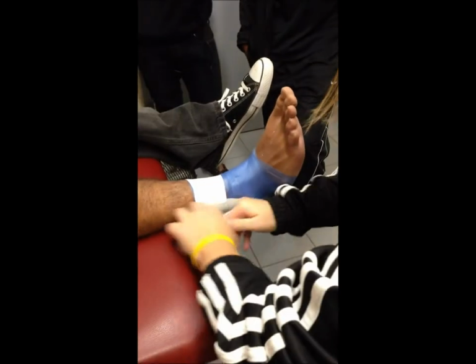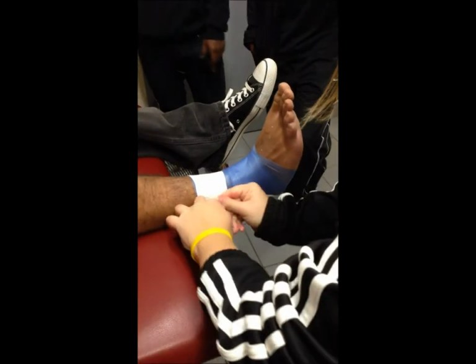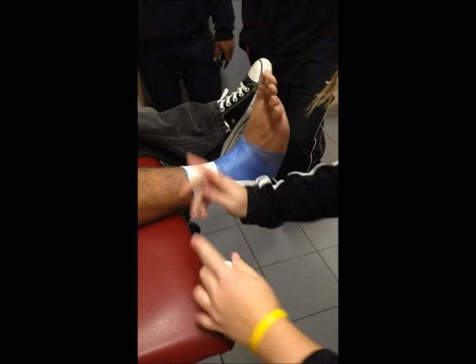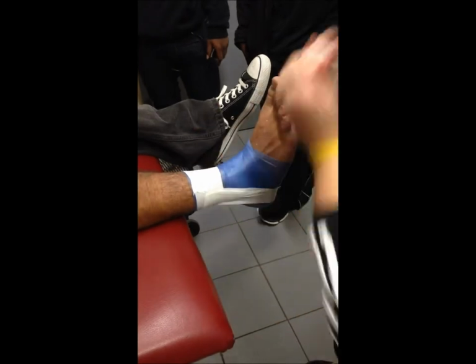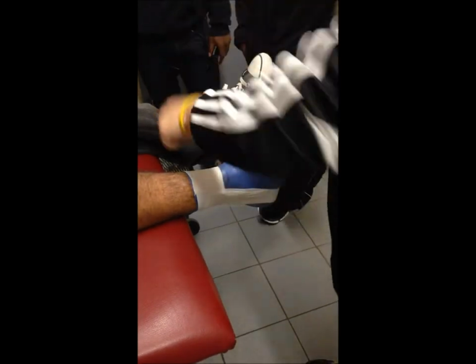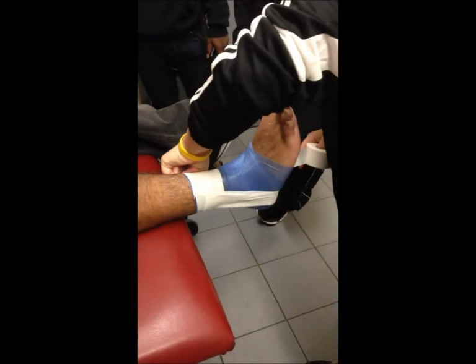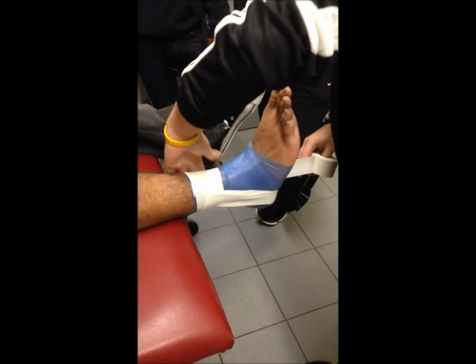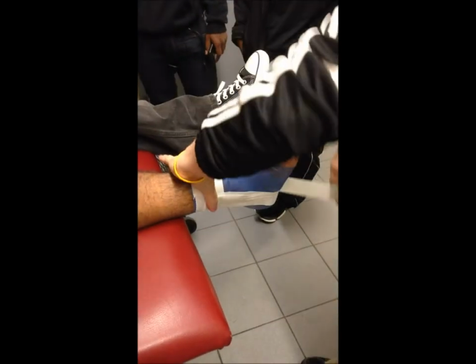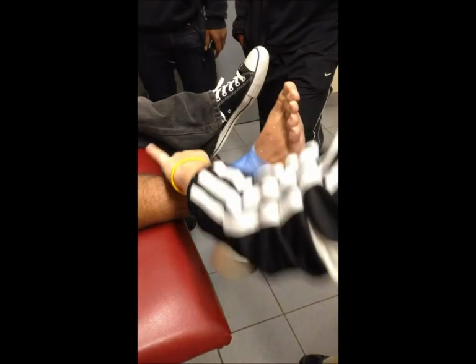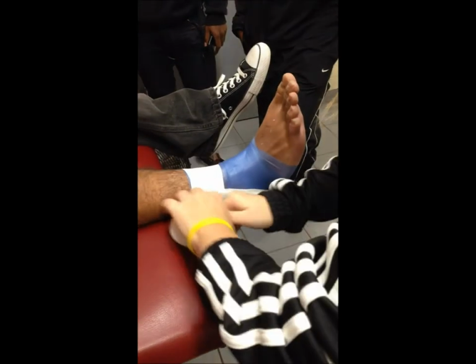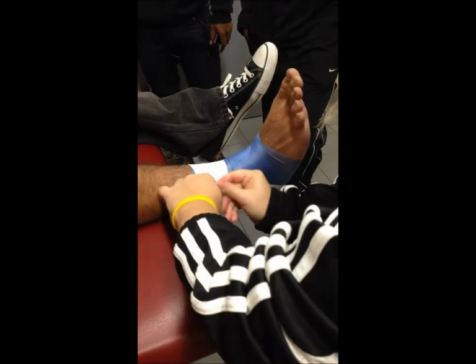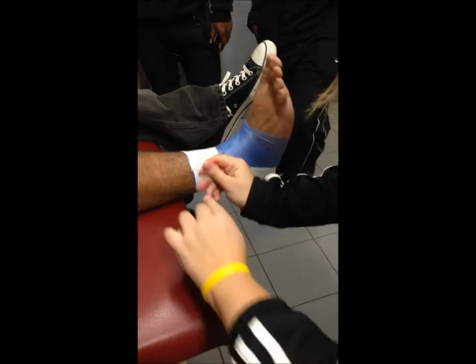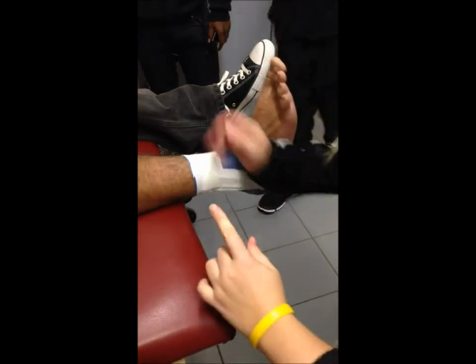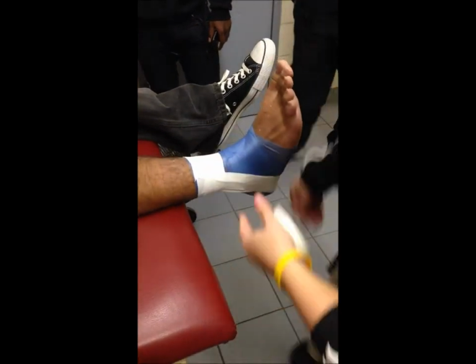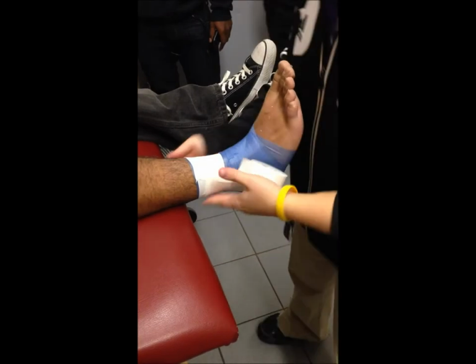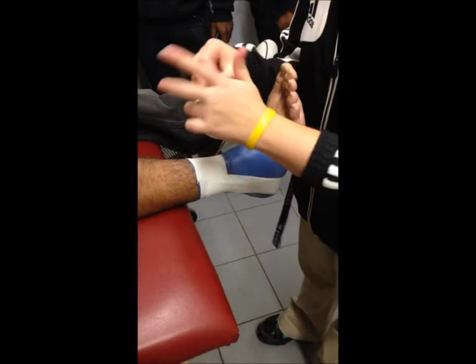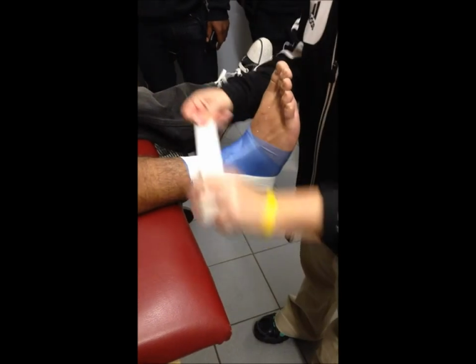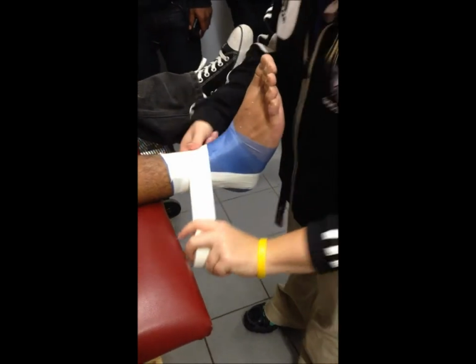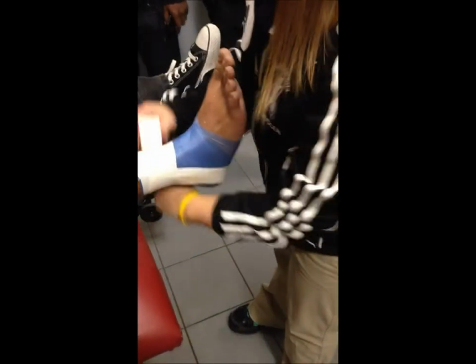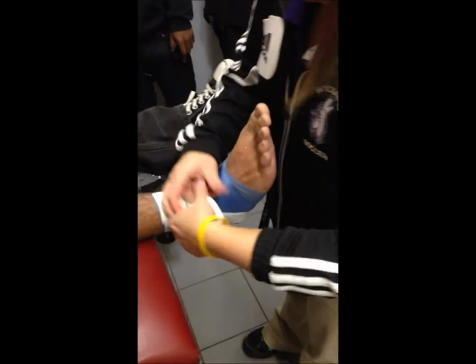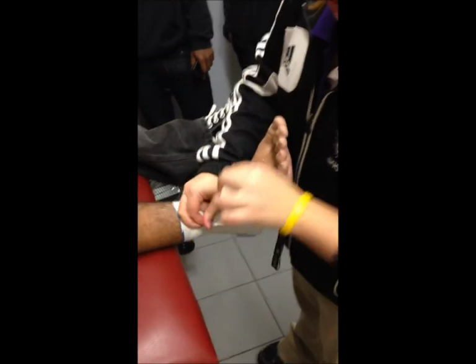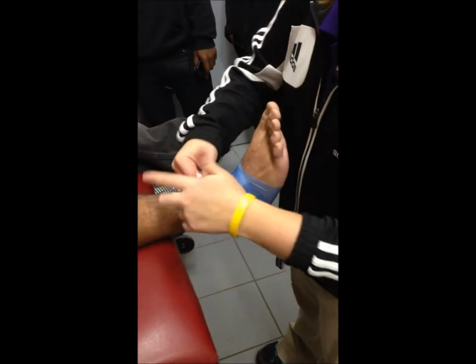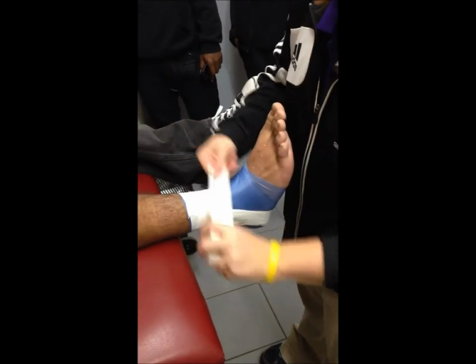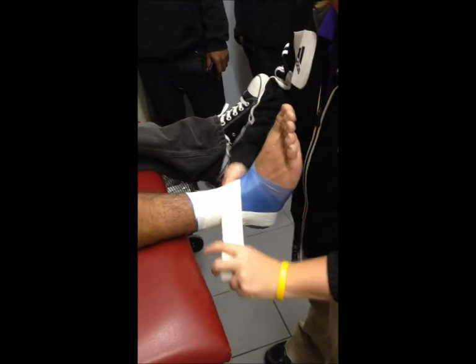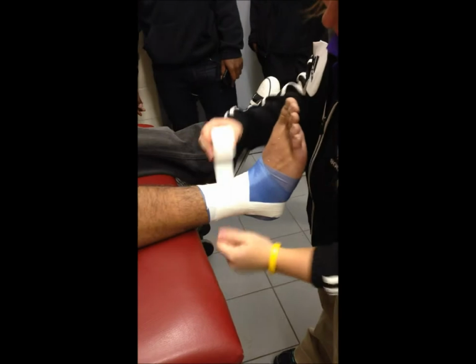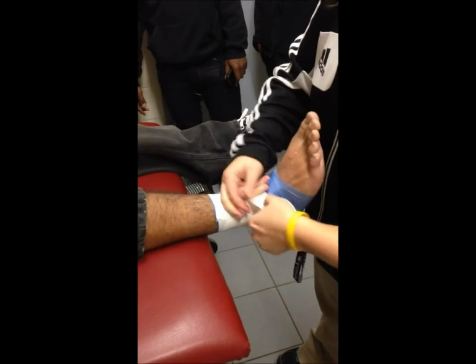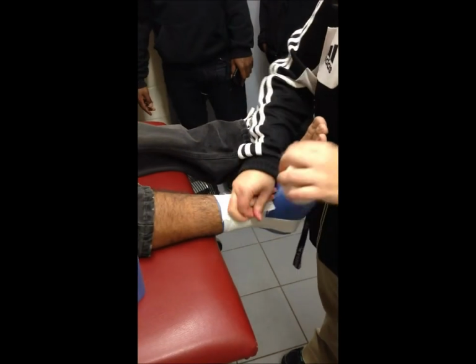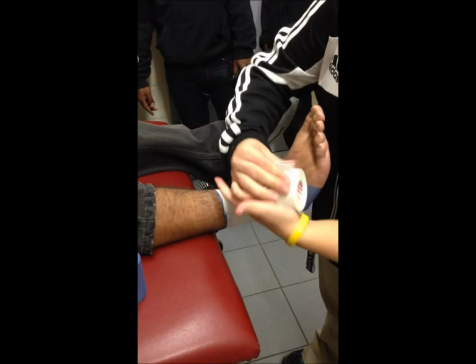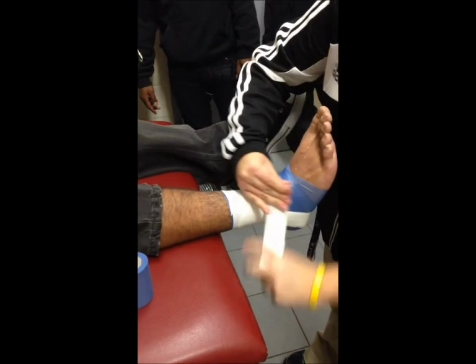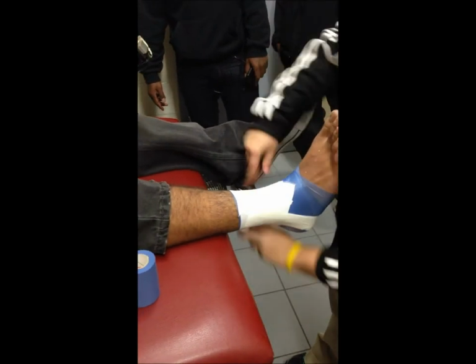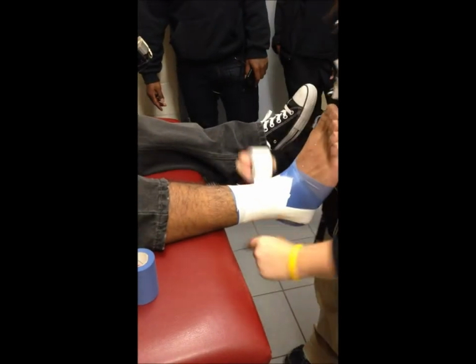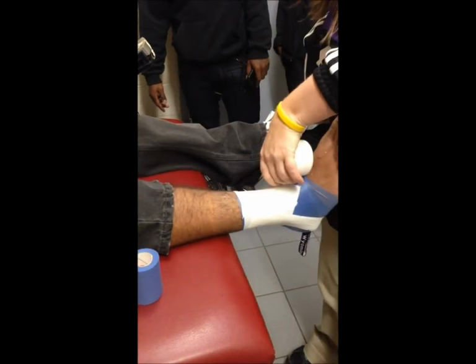And then we do three stir-ups, all positioning them from different angles. And then we do strips going down to the ankle, overlapping them halfway all the way down.